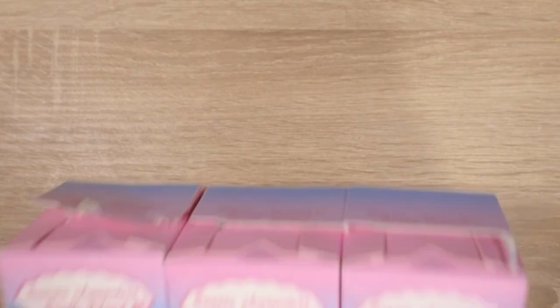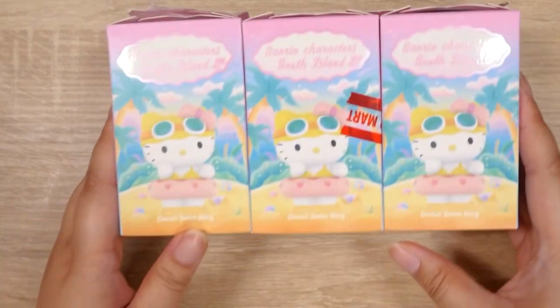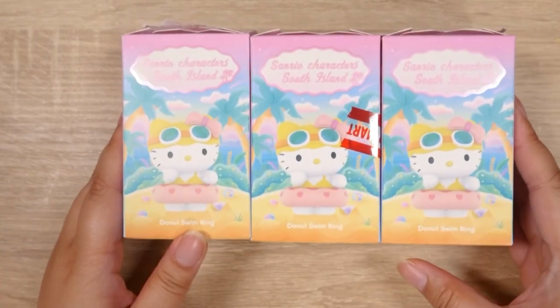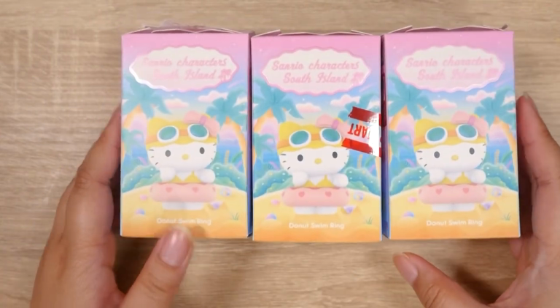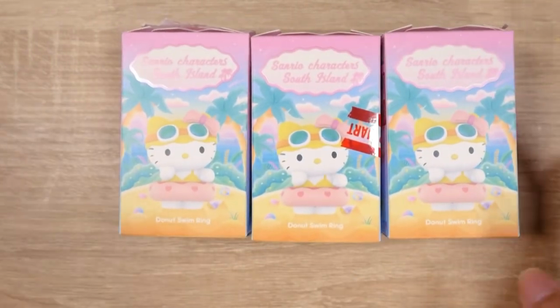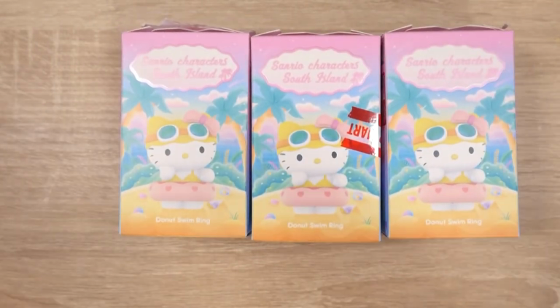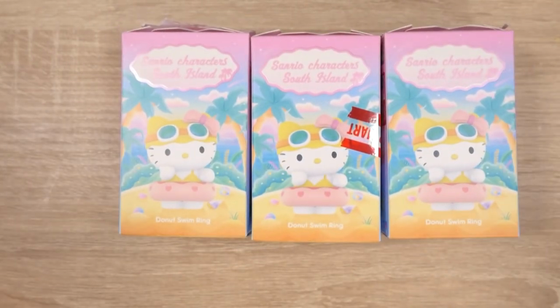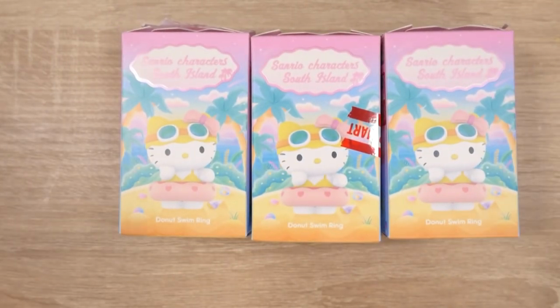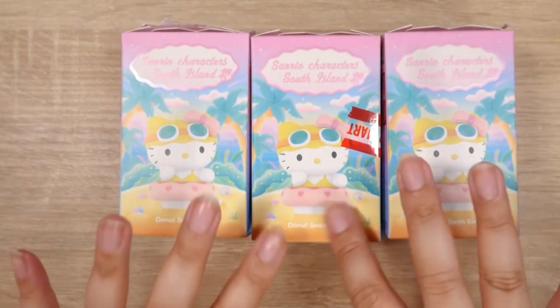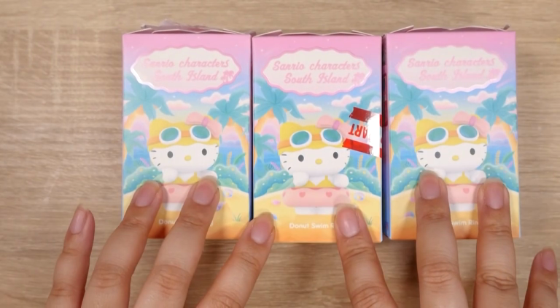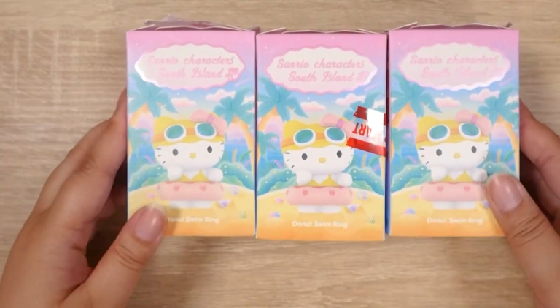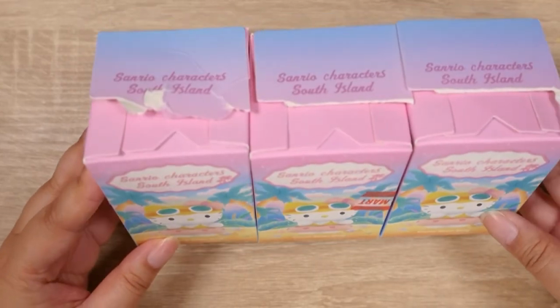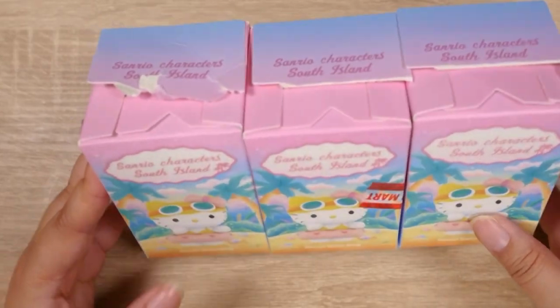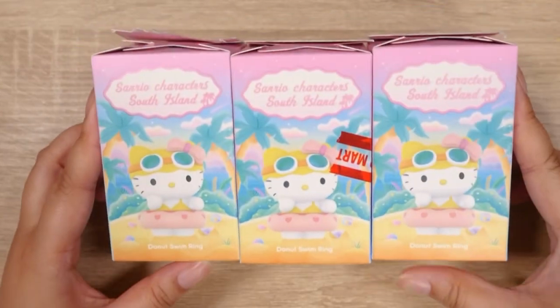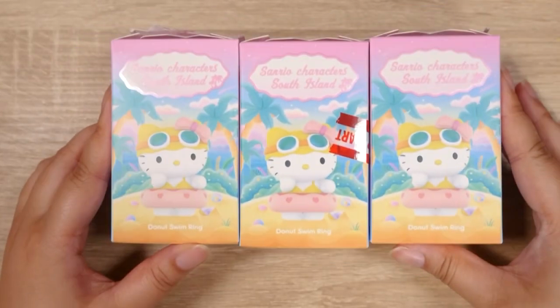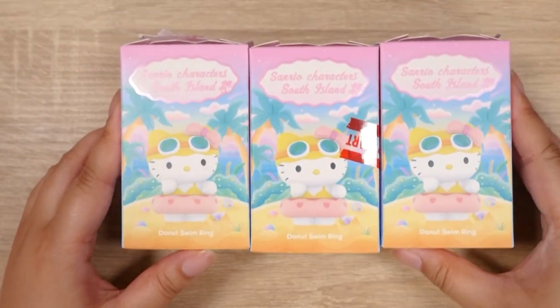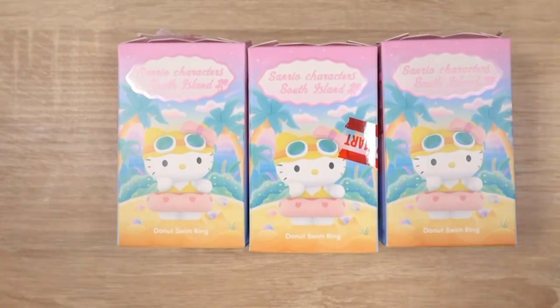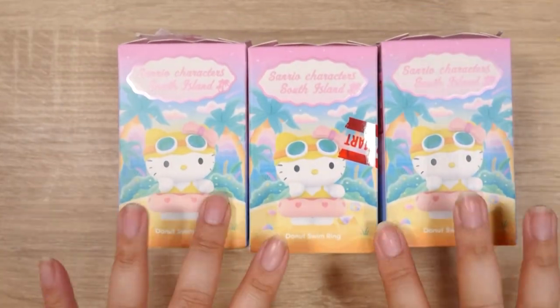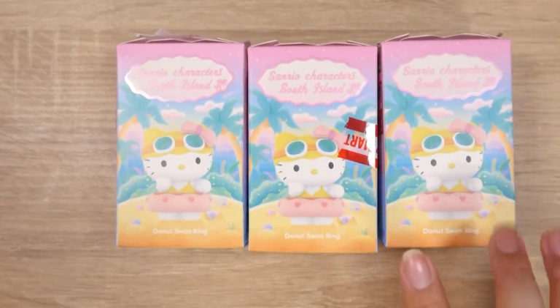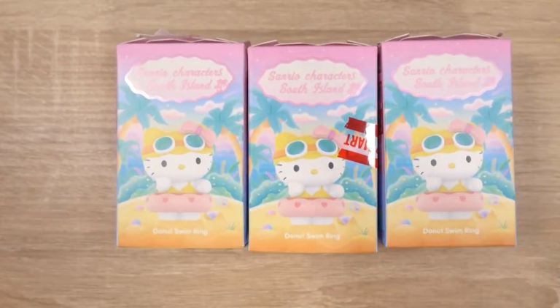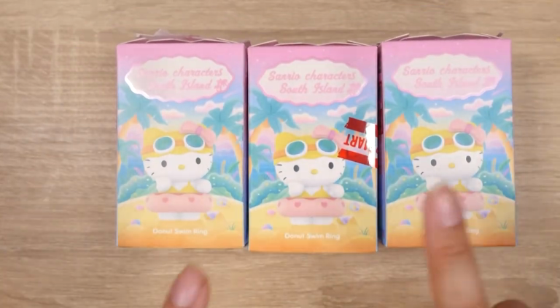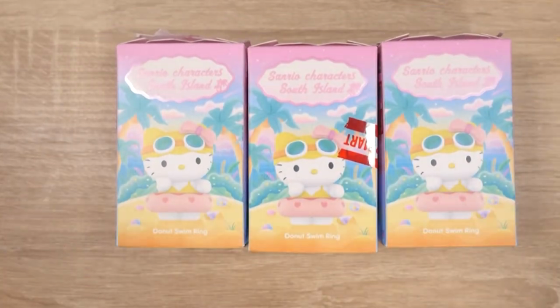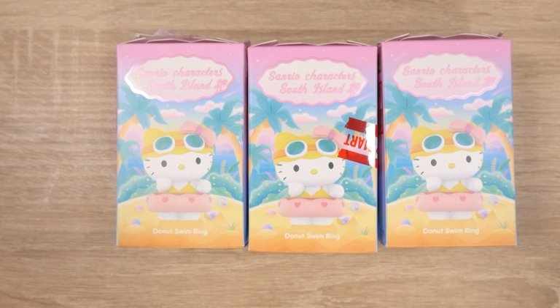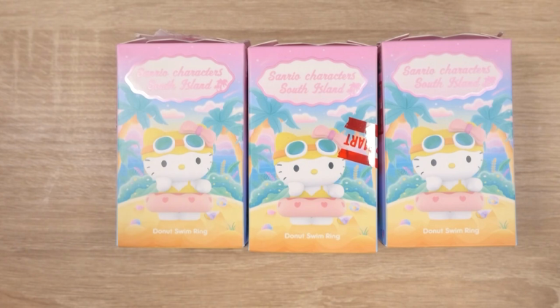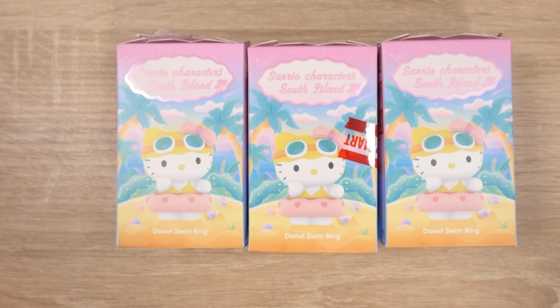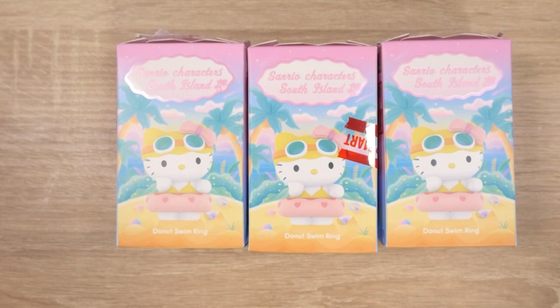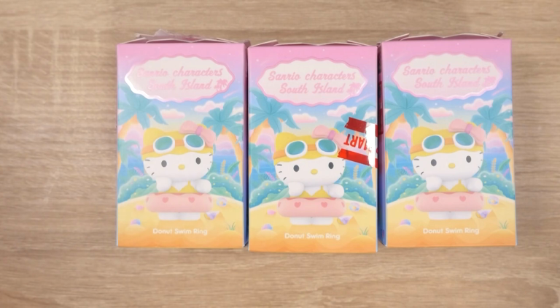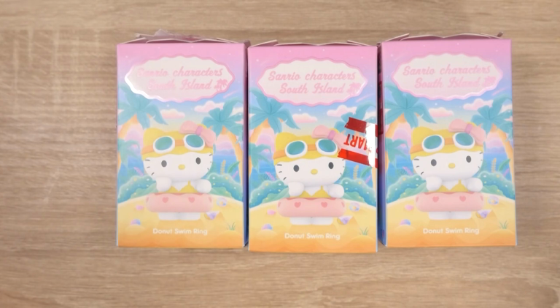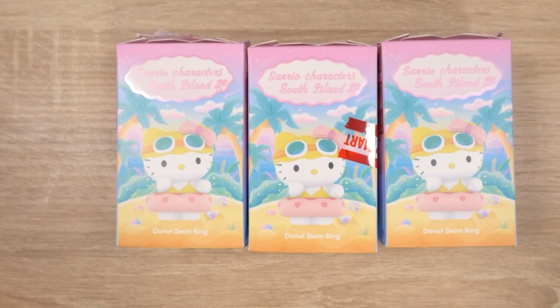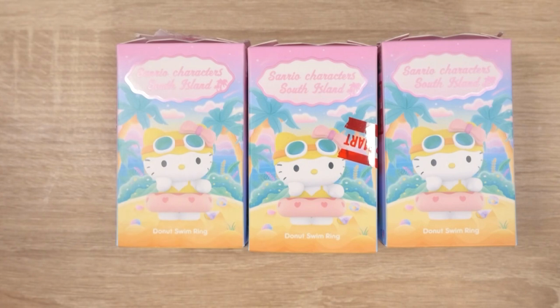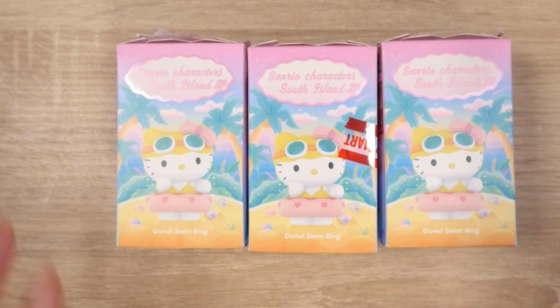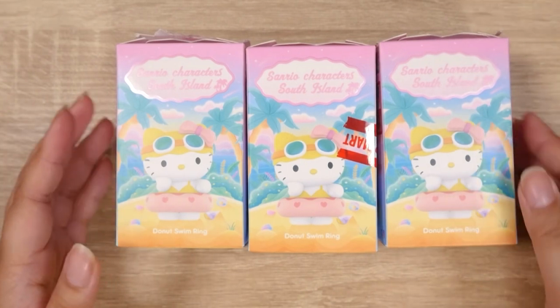Hey everyone, it's Abby and today I am here with some Popmart figures. They've actually already been open because my friend ordered these for me and she picked which figures, so they're not totally blind but it's a surprise to me.